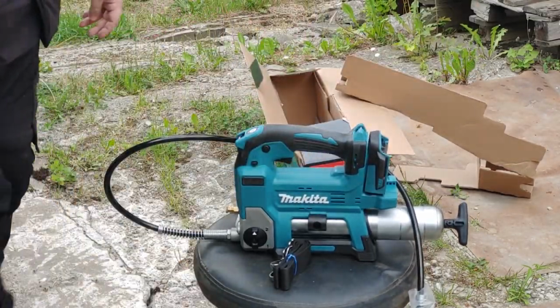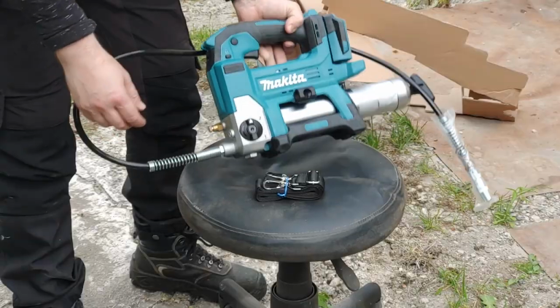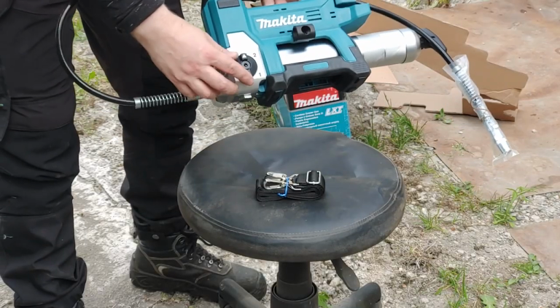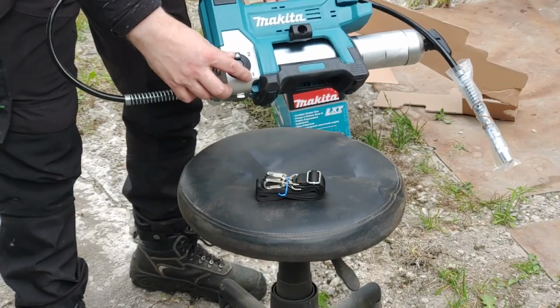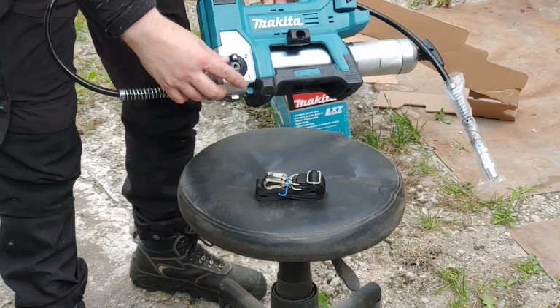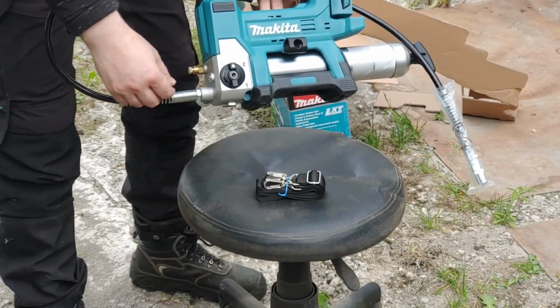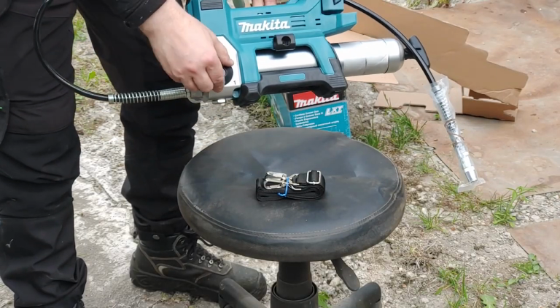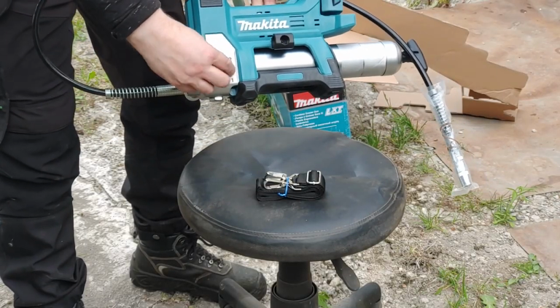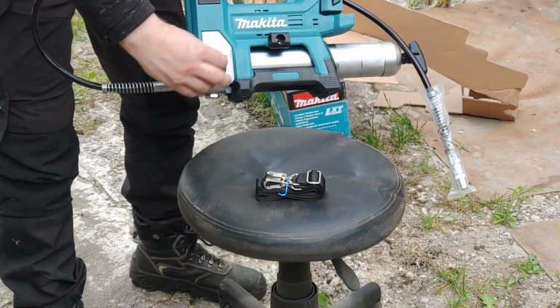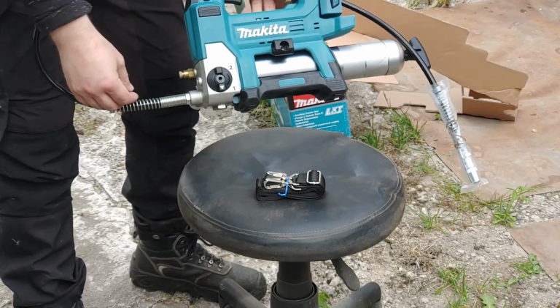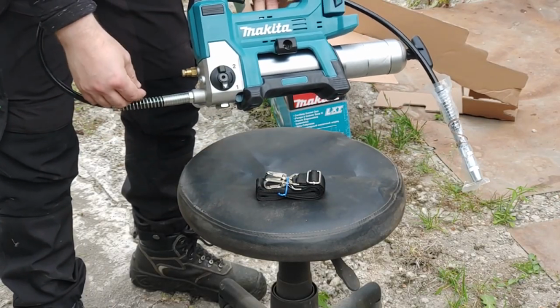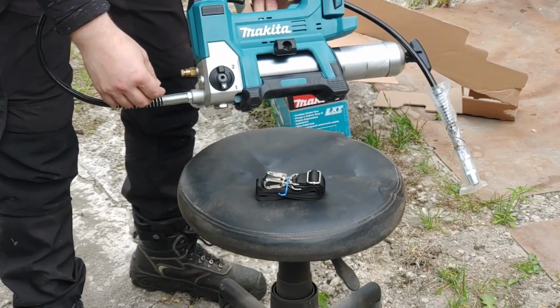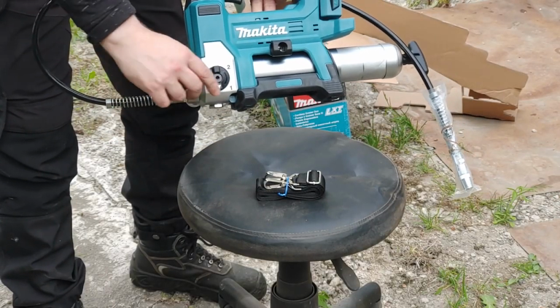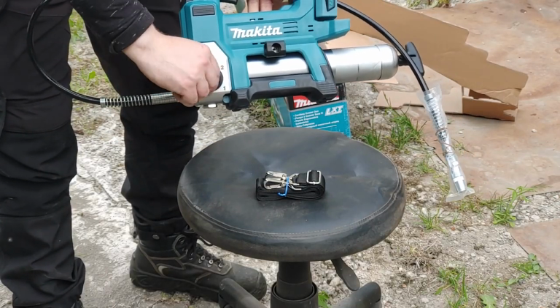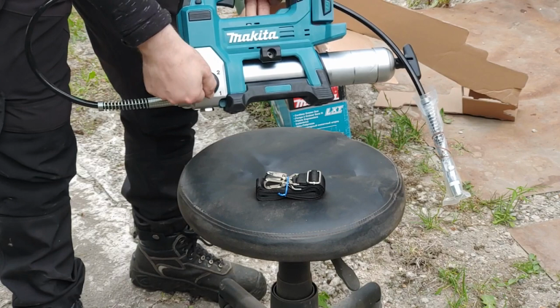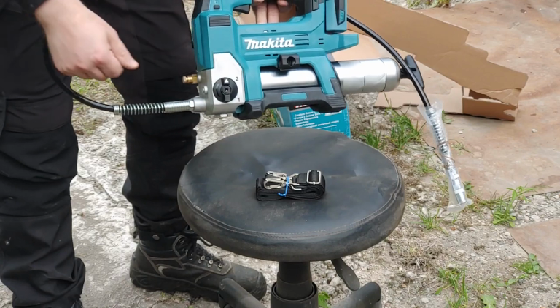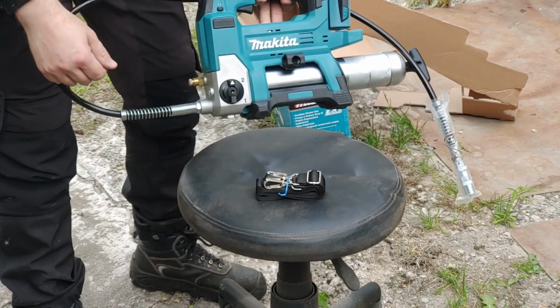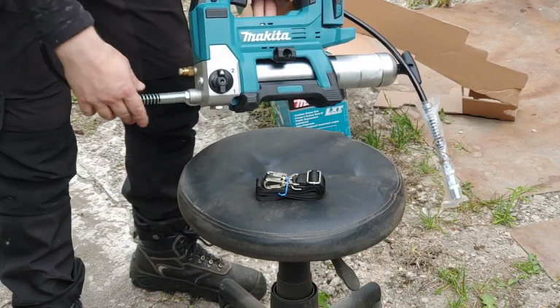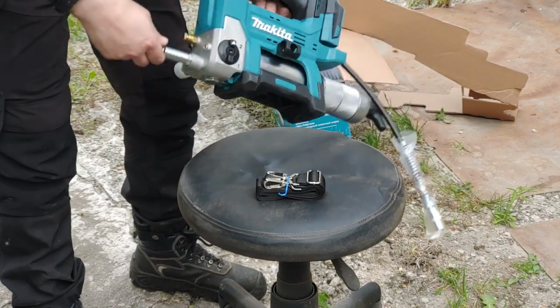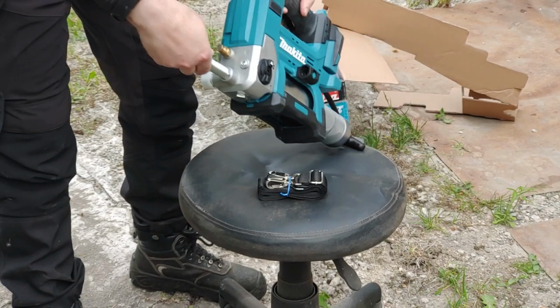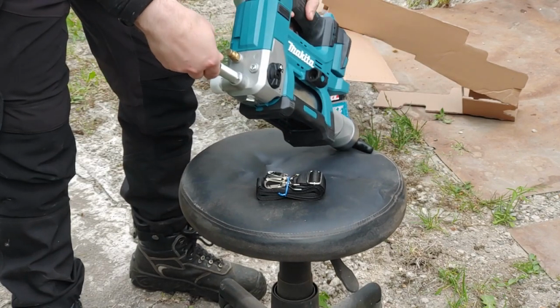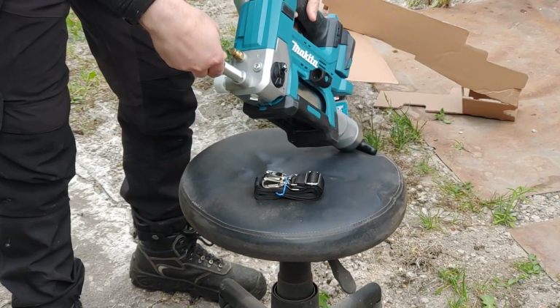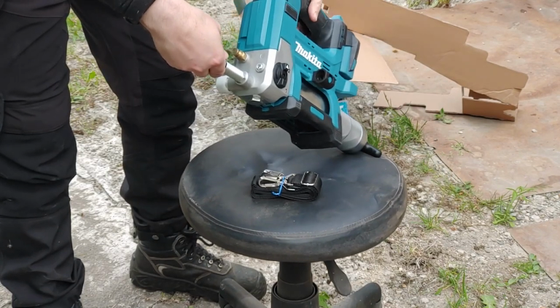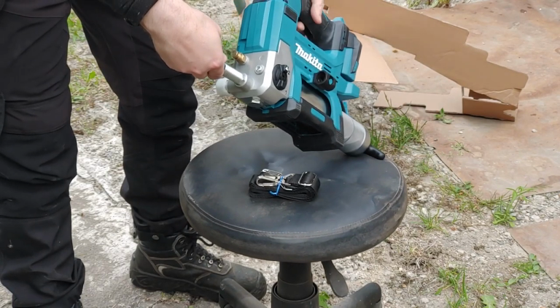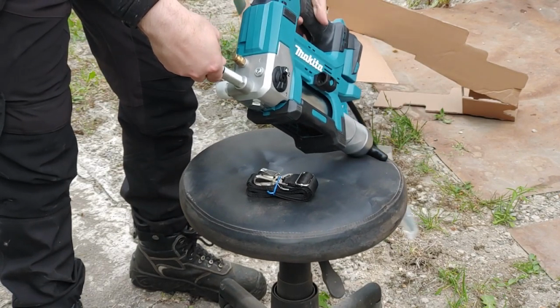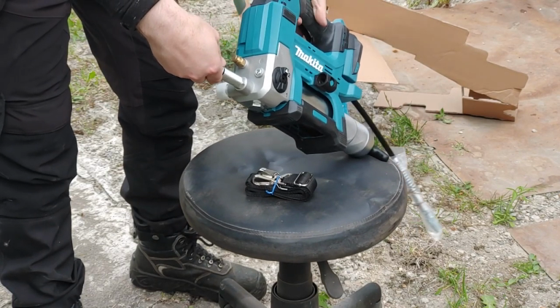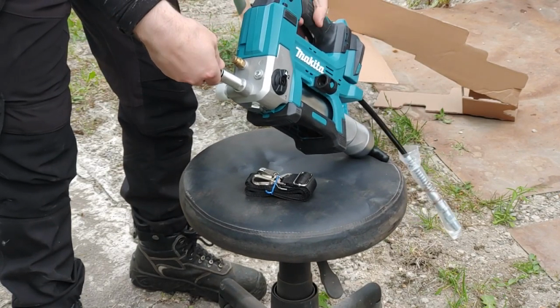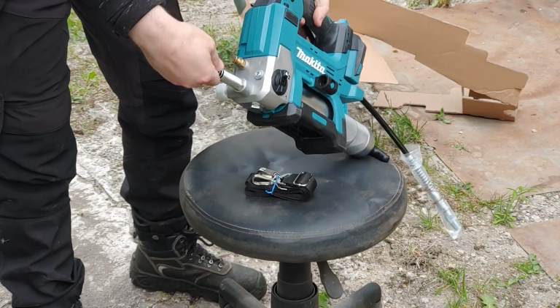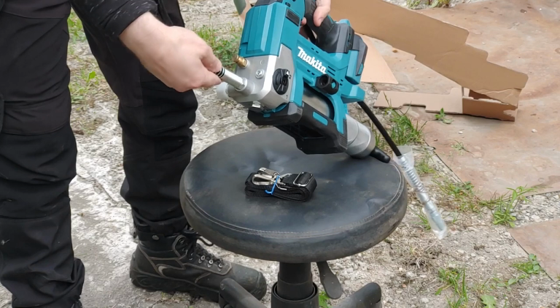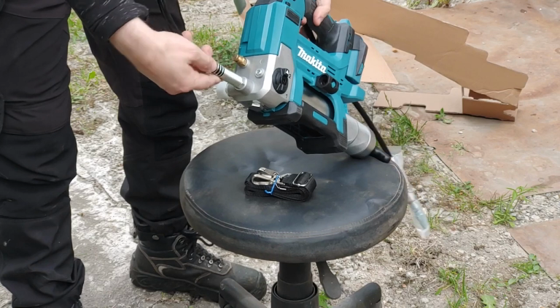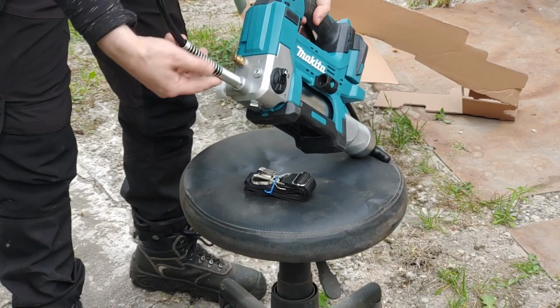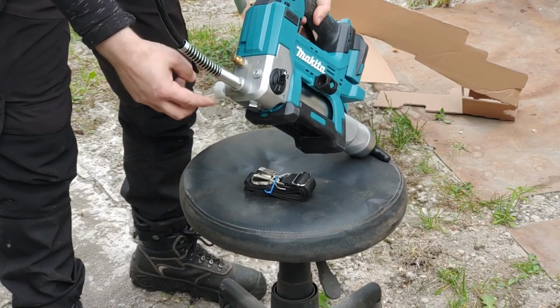With the speed selector knob in the number one position it should pump about 145 milliliters per minute, and in the number two position about 295 milliliters per minute.